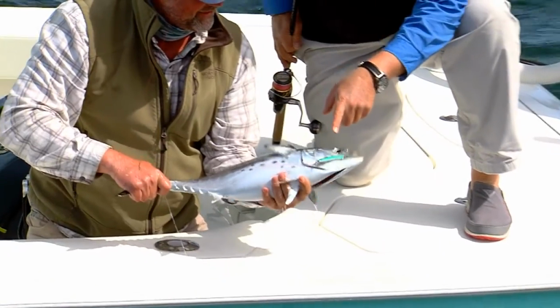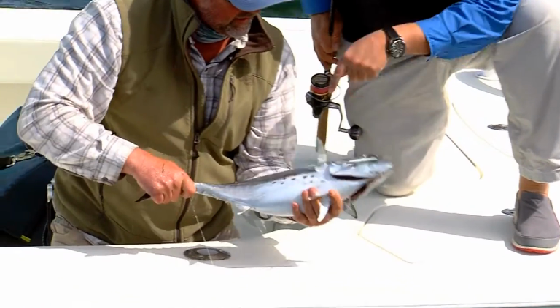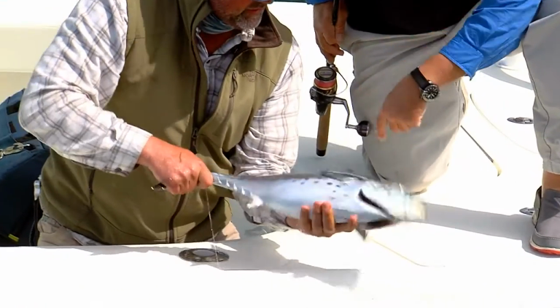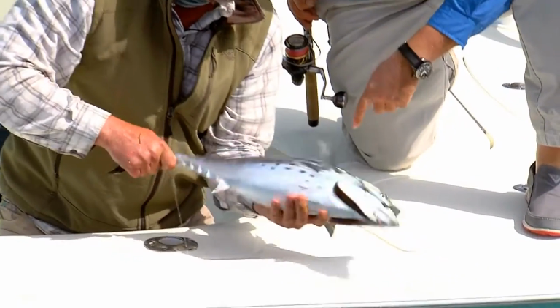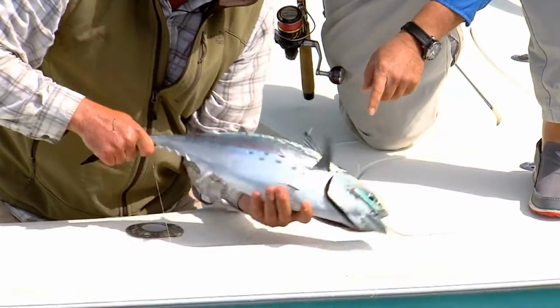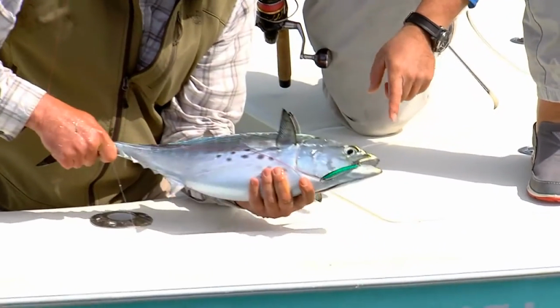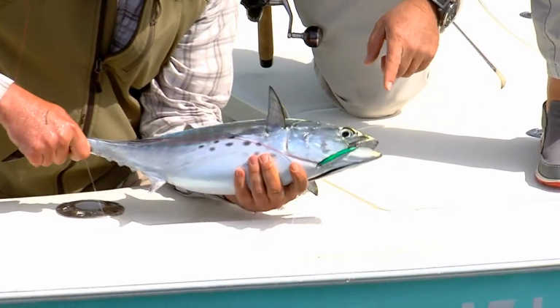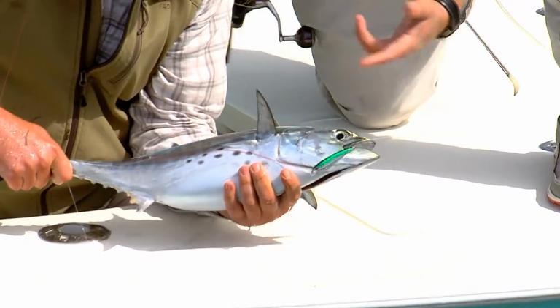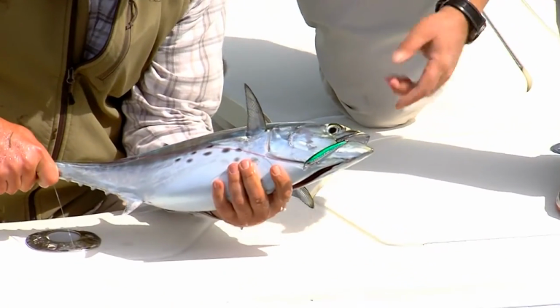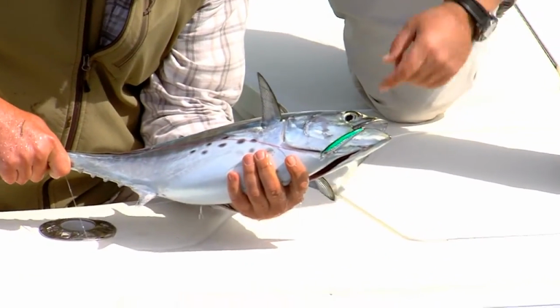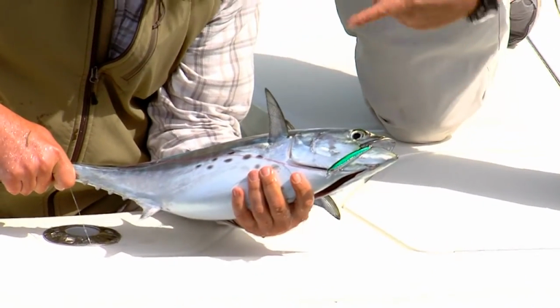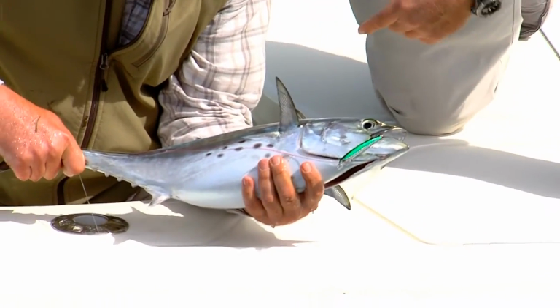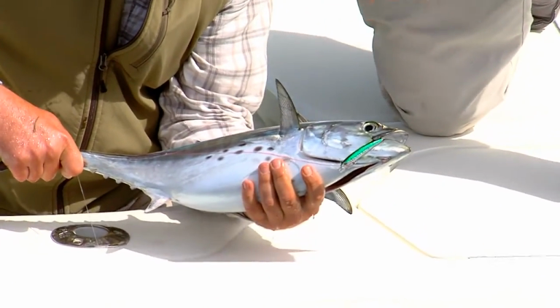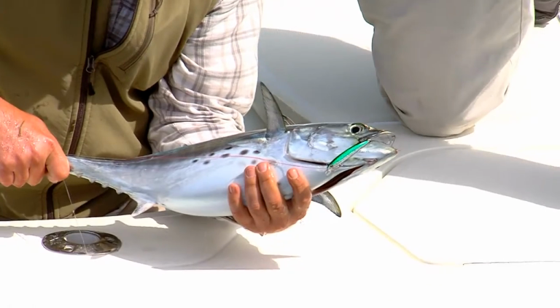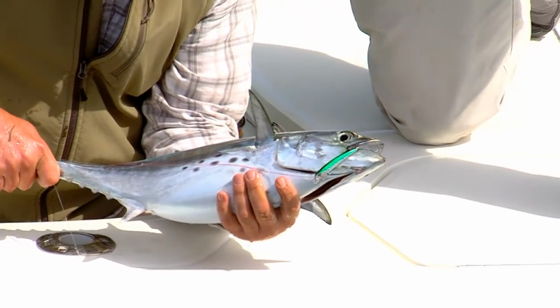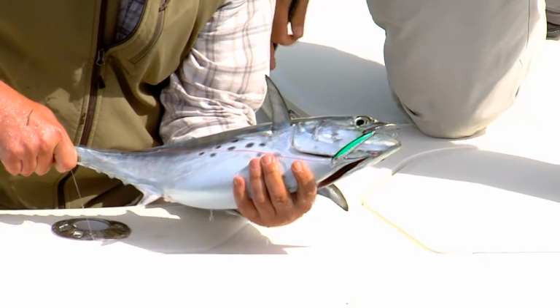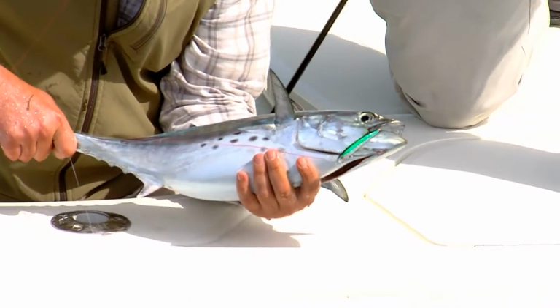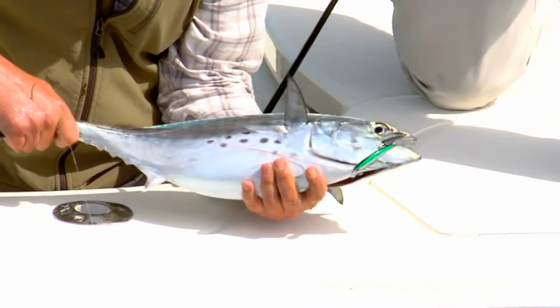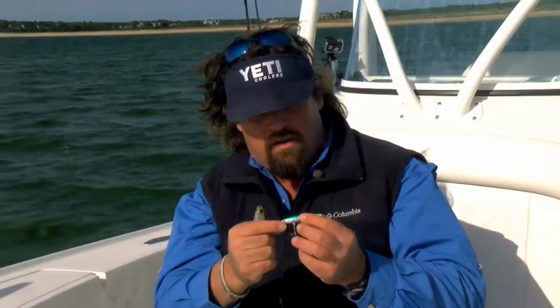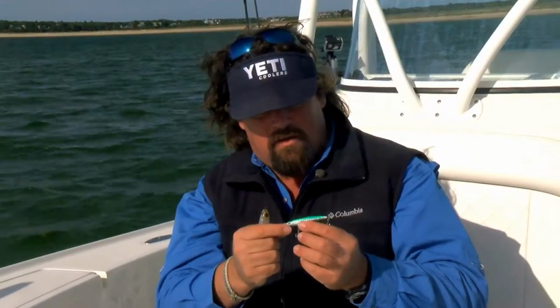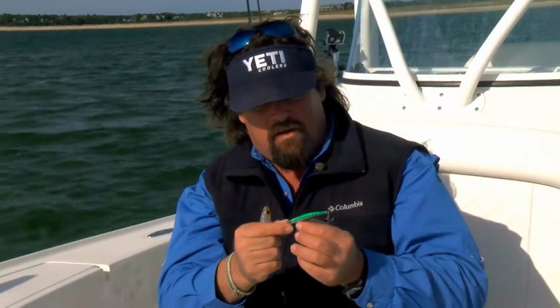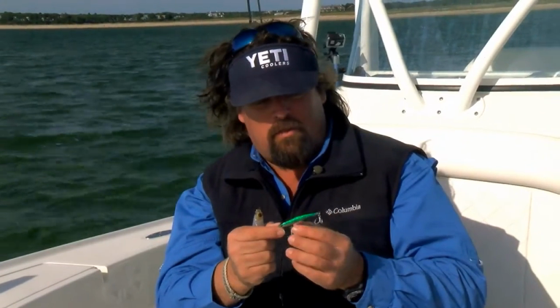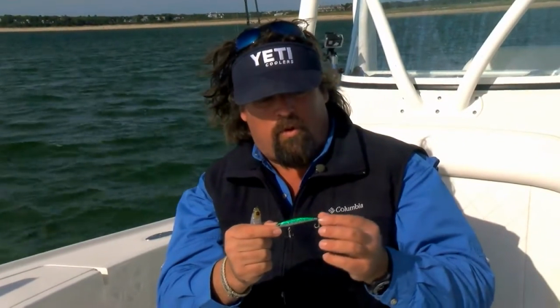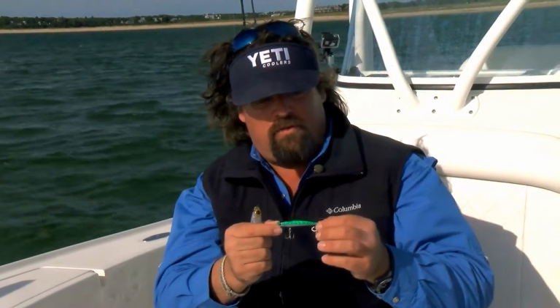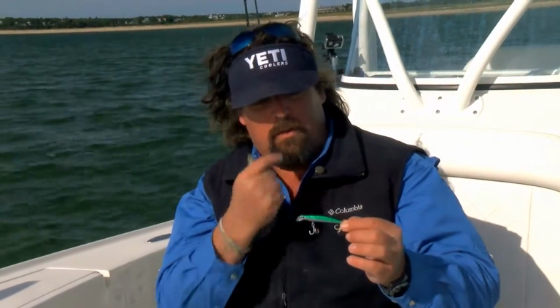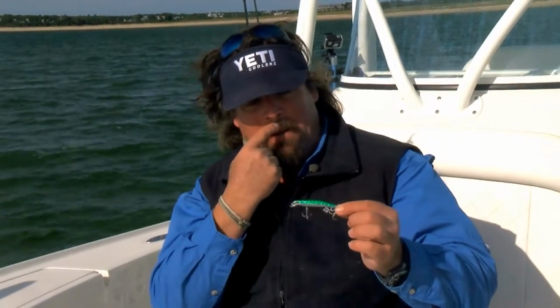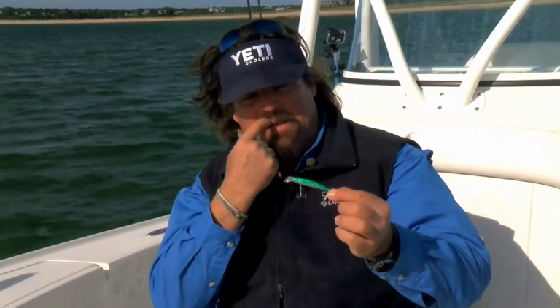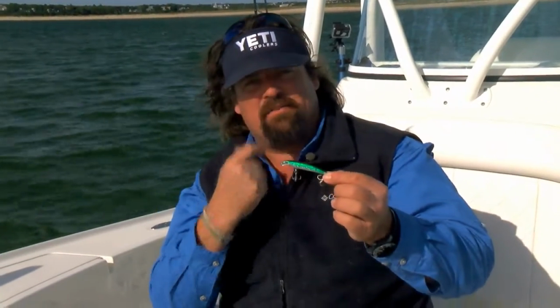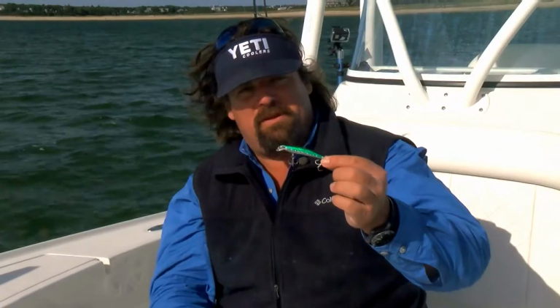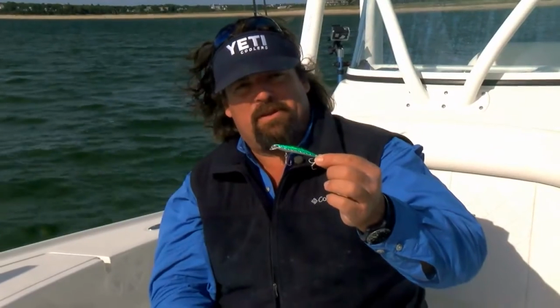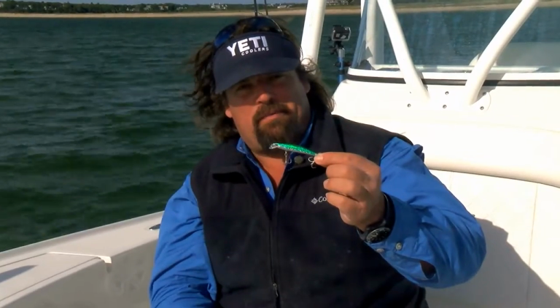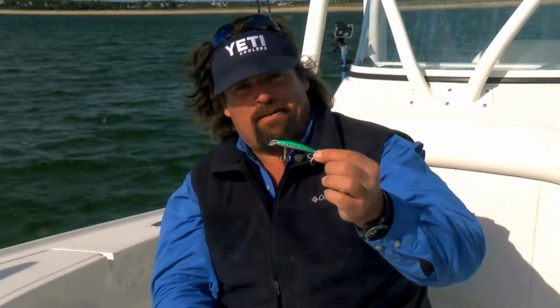You see that little Penns minnow? That's bigger than the bait that they're eating. That really worked. I was glad to have this Penns minnow in my box.